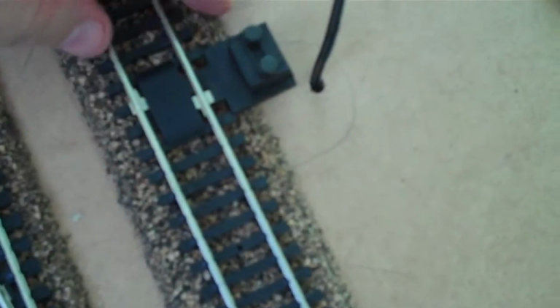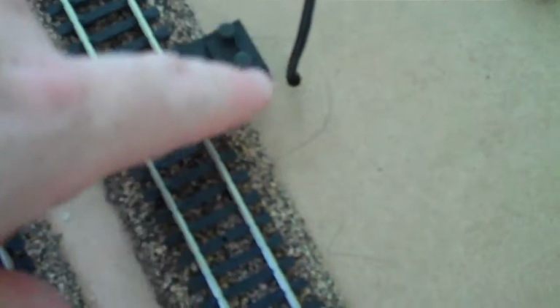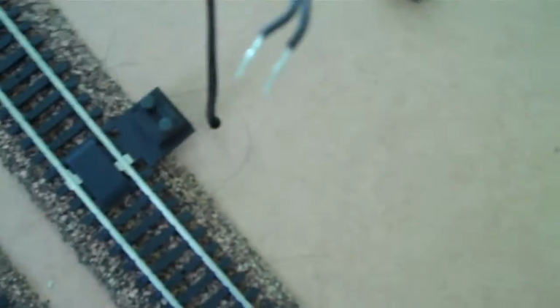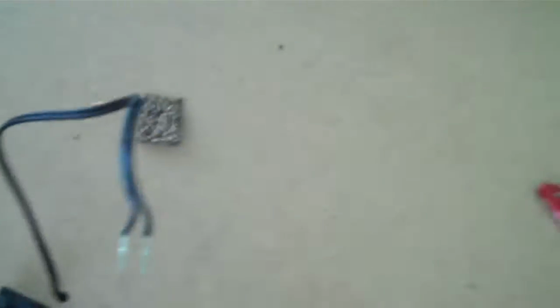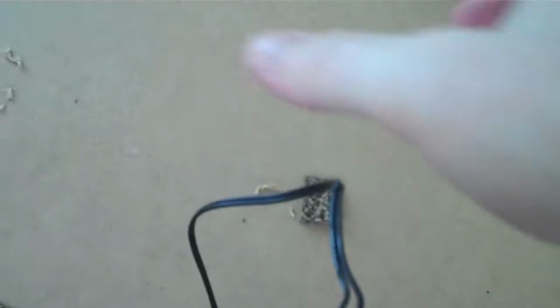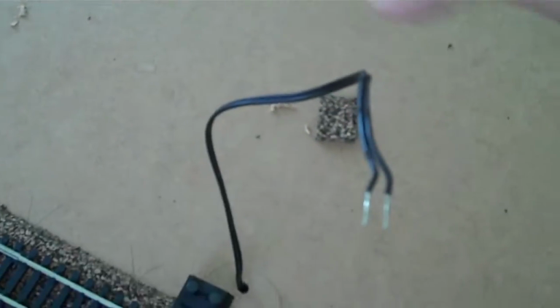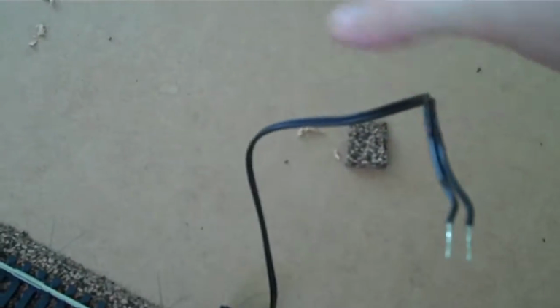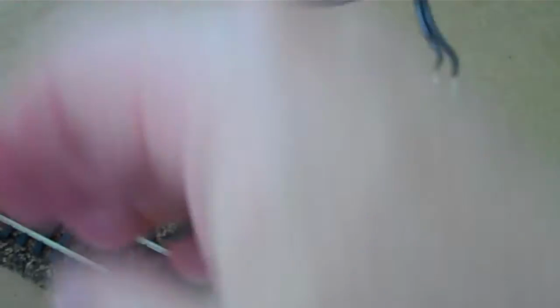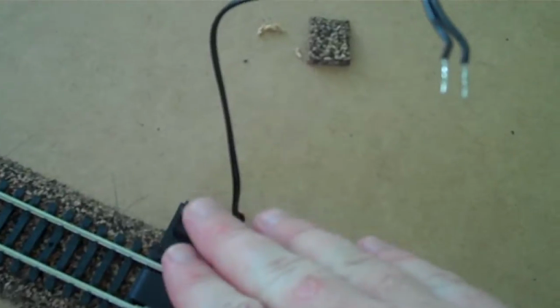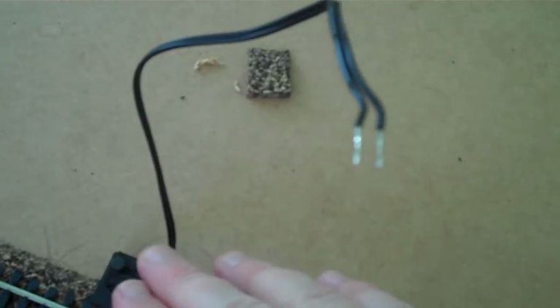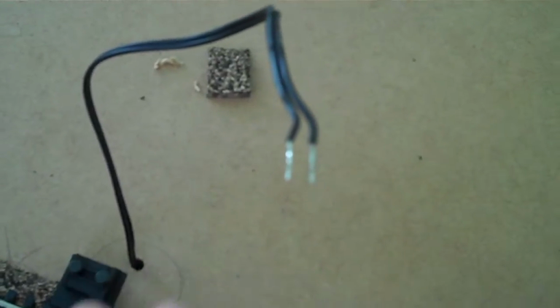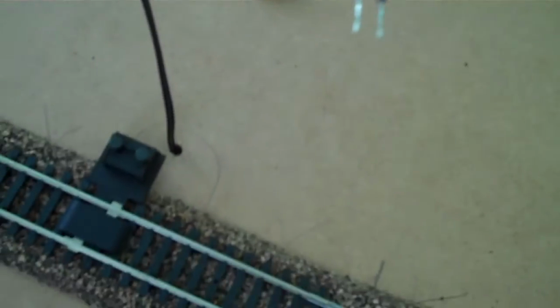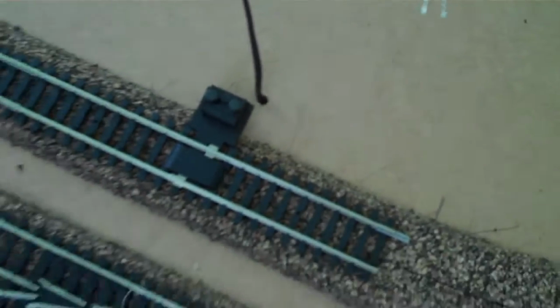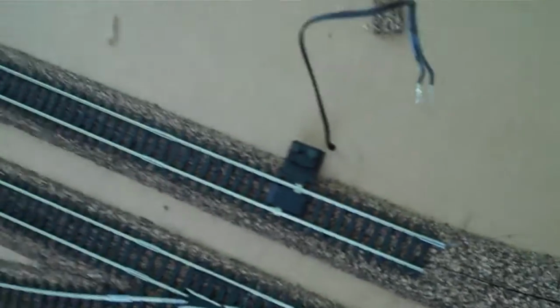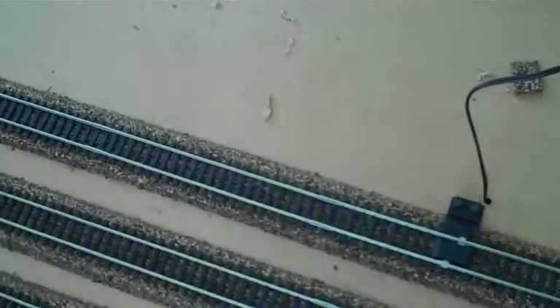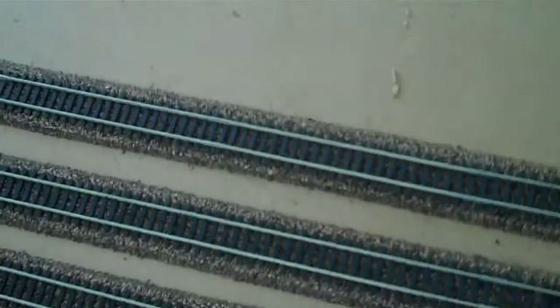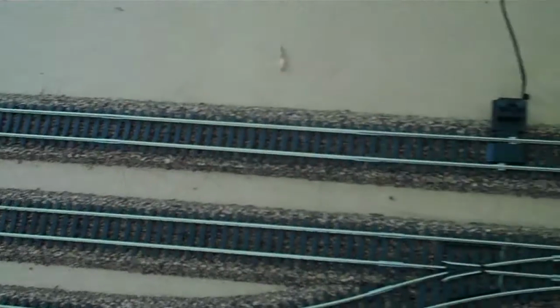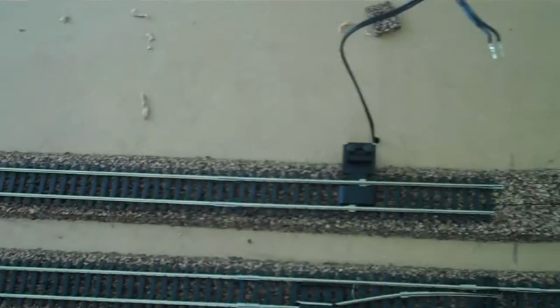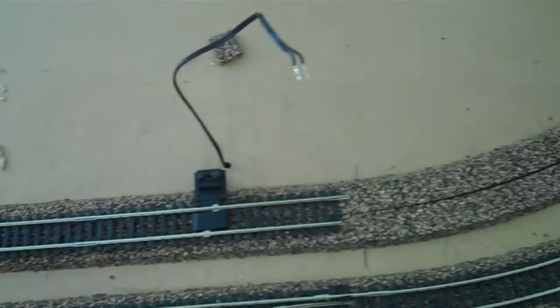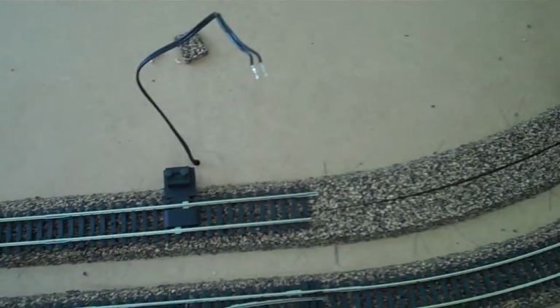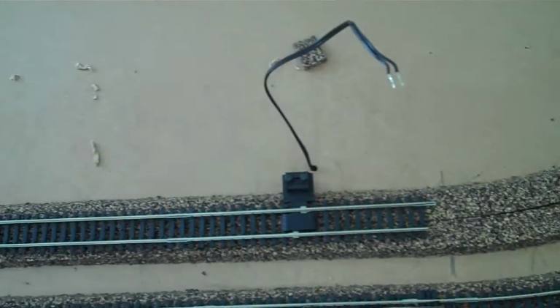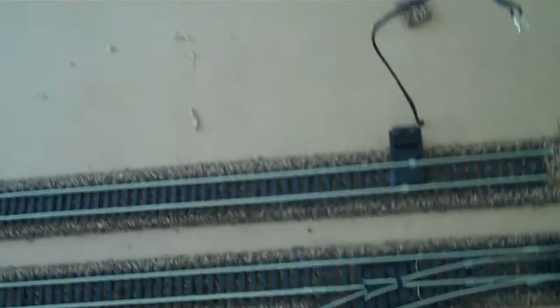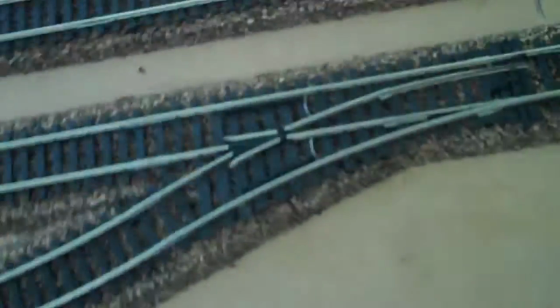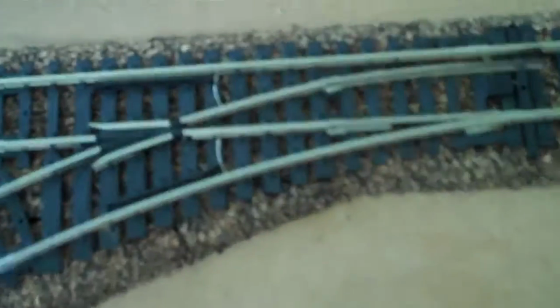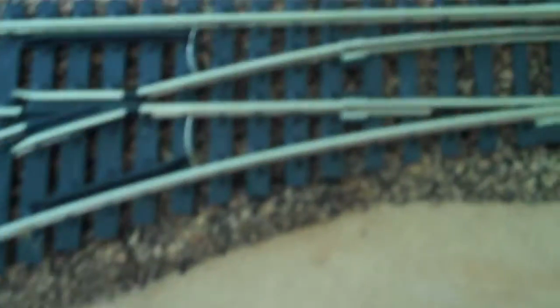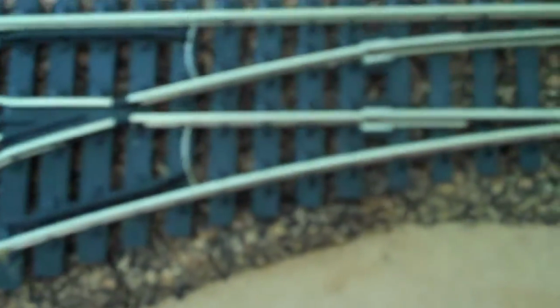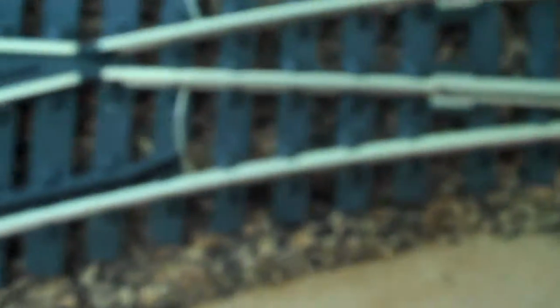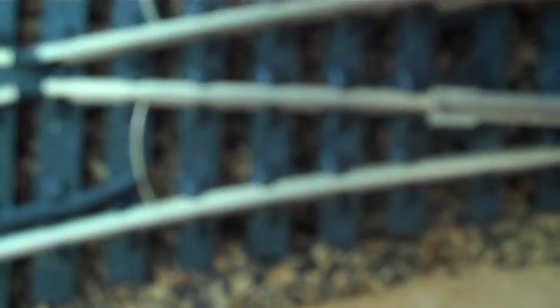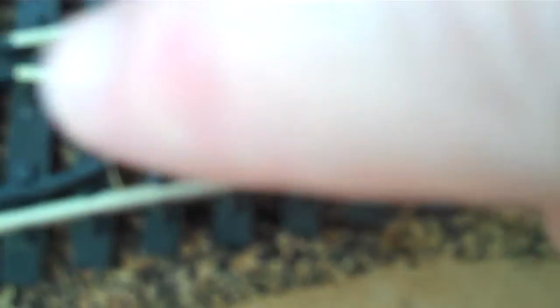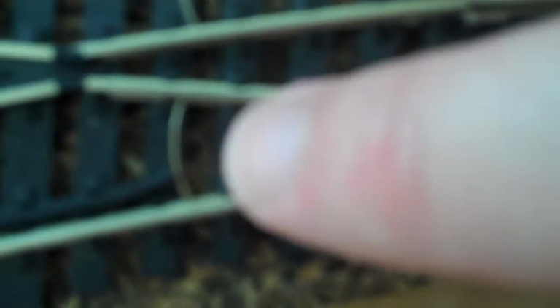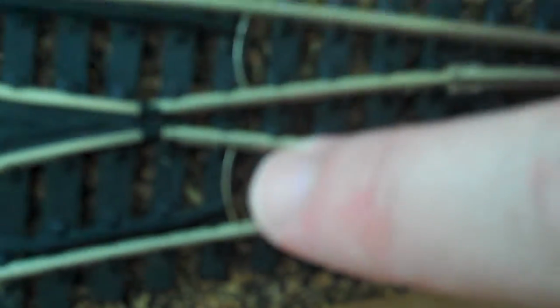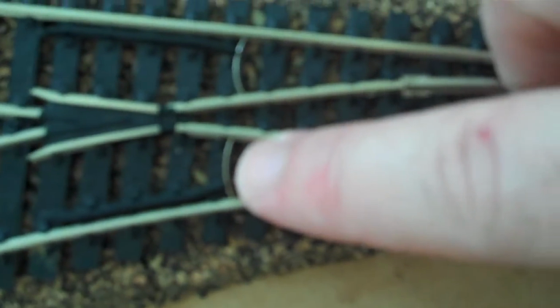I picked it there because I probably have a station or something here, which will obscure that. And because of all these points, you can see here, I've got this metal bridge.